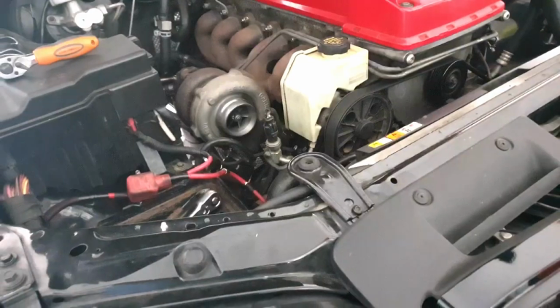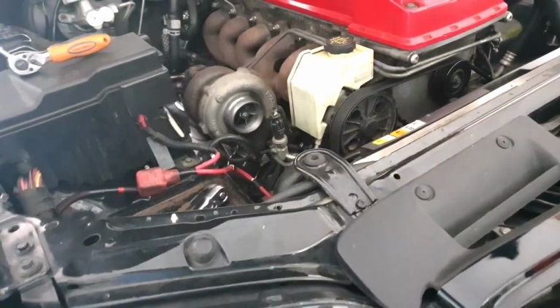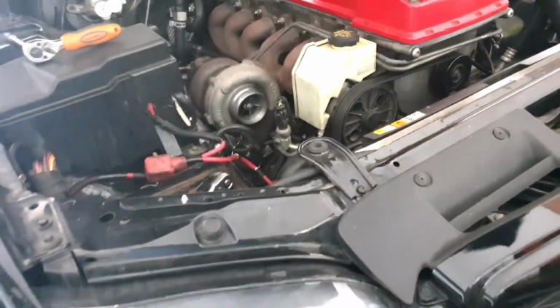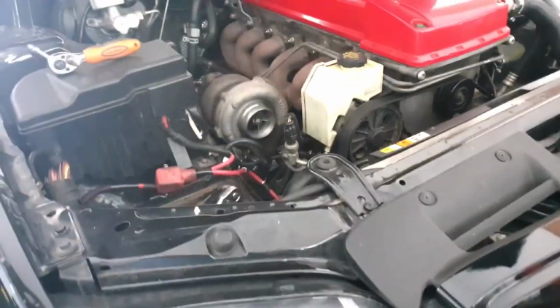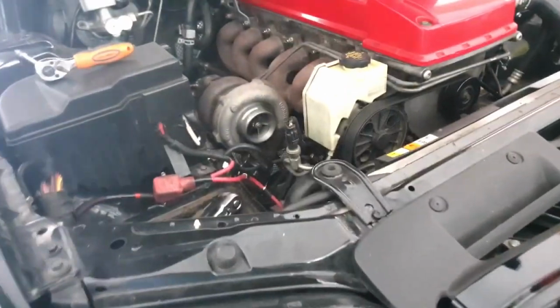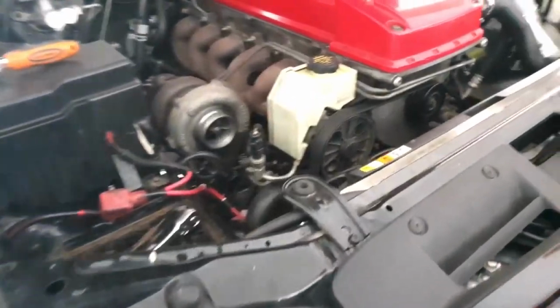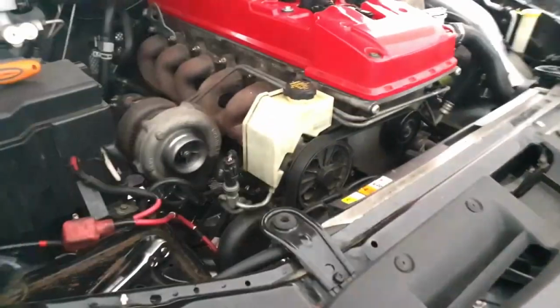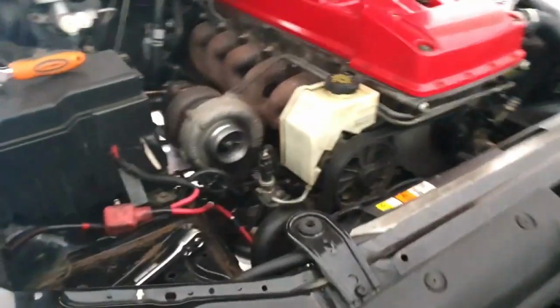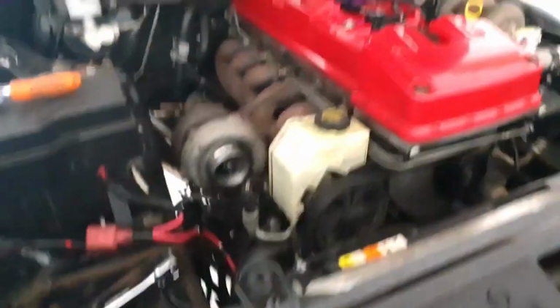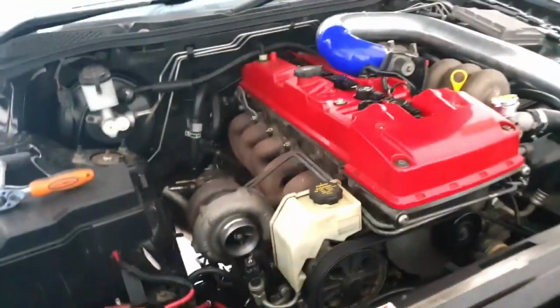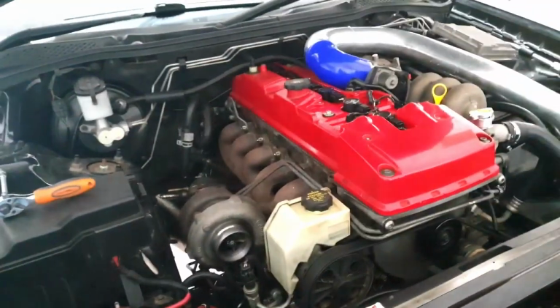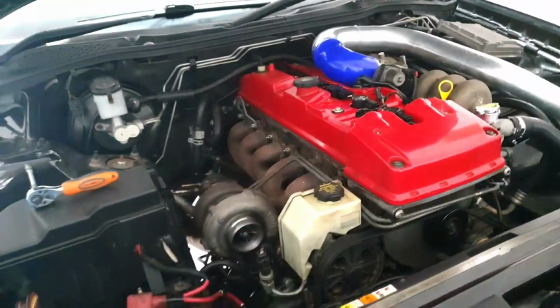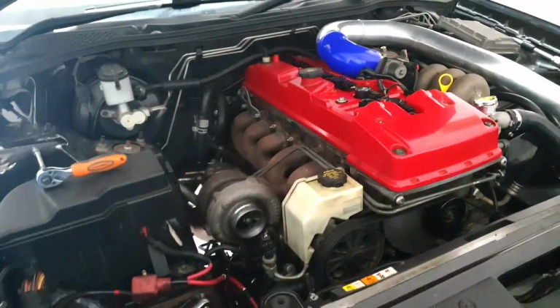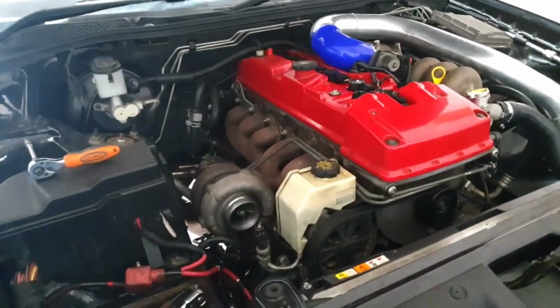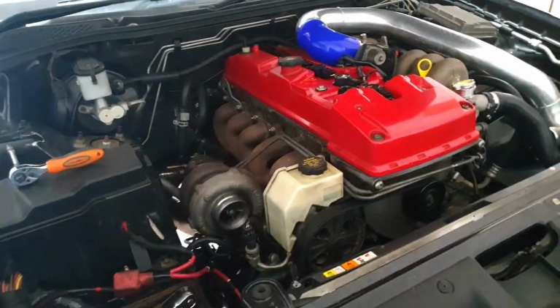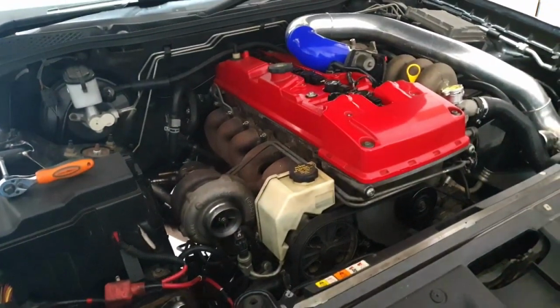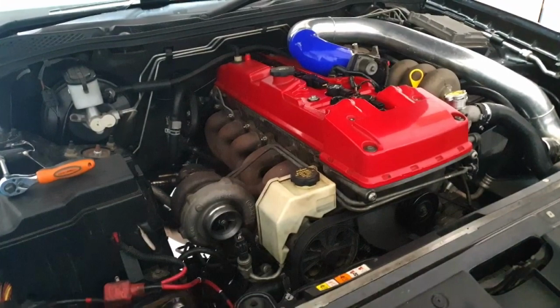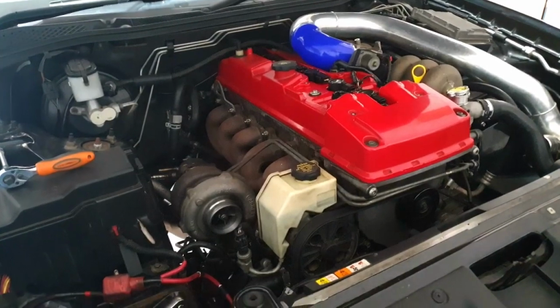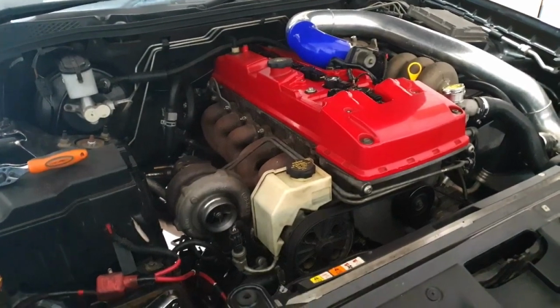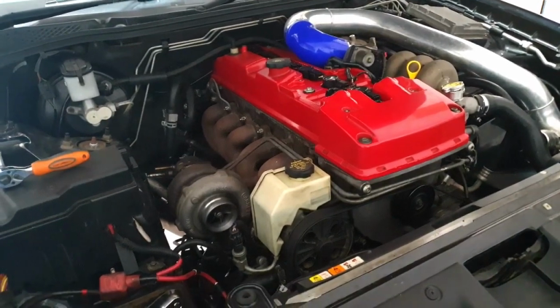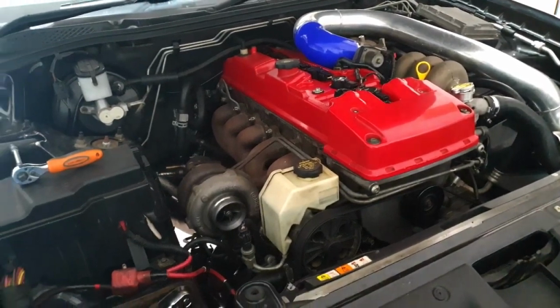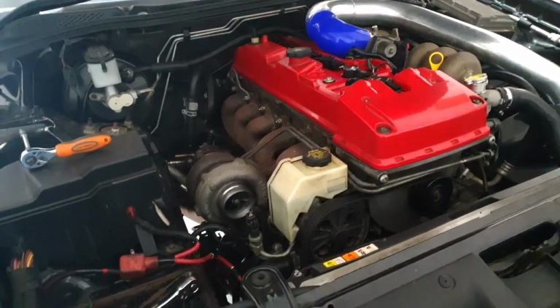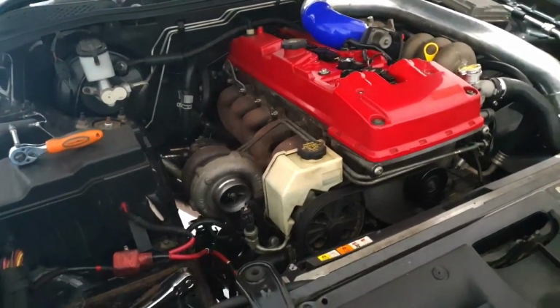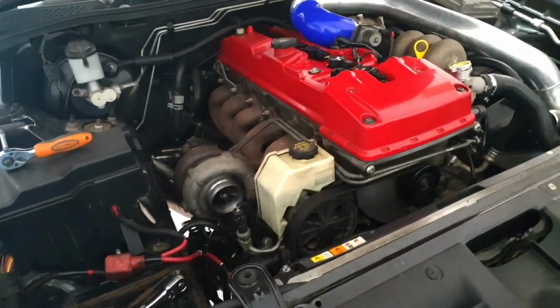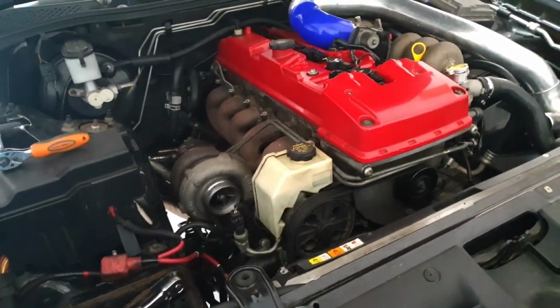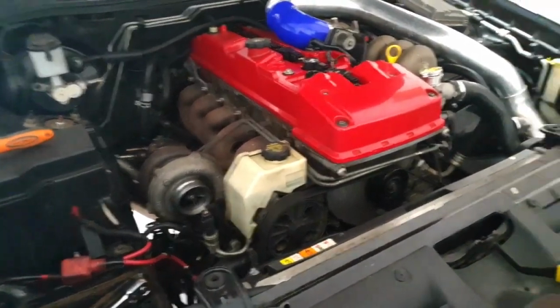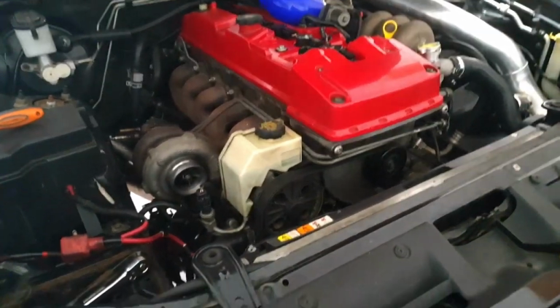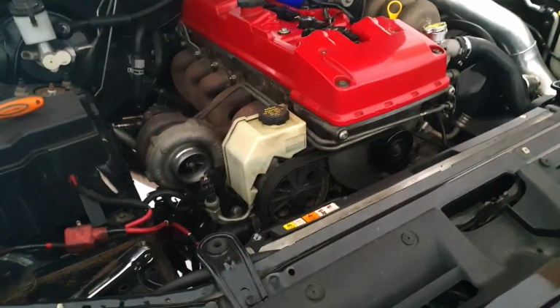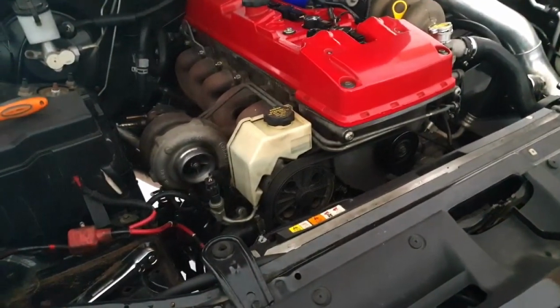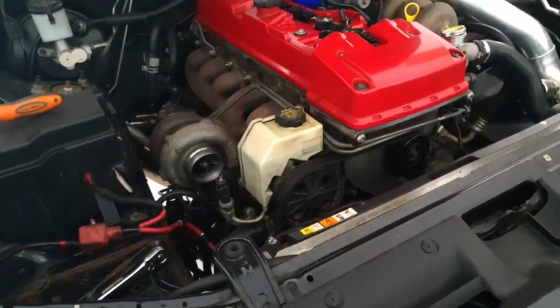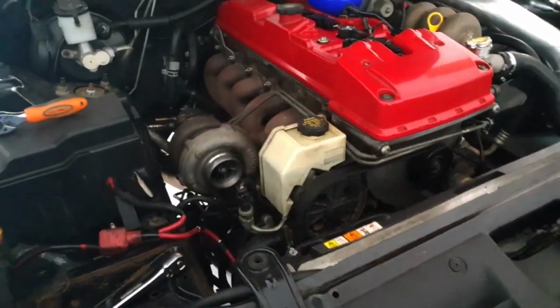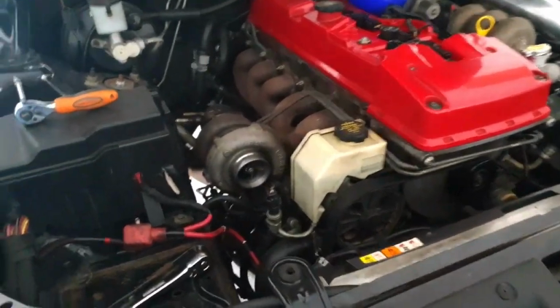Hey guys, welcome back to the channel. Just doing an update on the BF XR6 Turbo ute. Finally got a chance to do some more work on it, but I've been absolutely flat out.